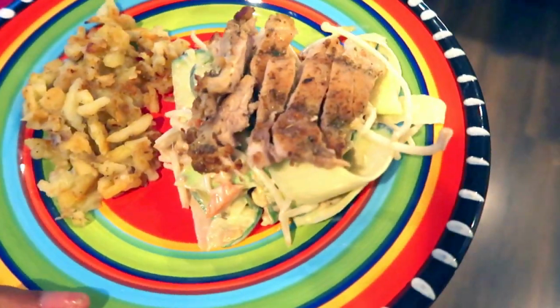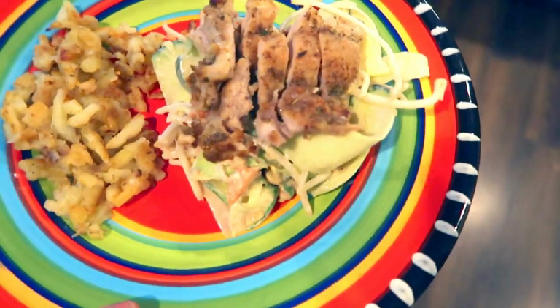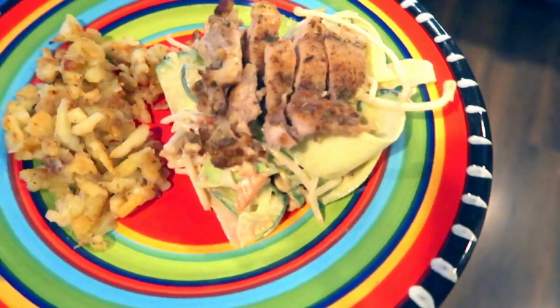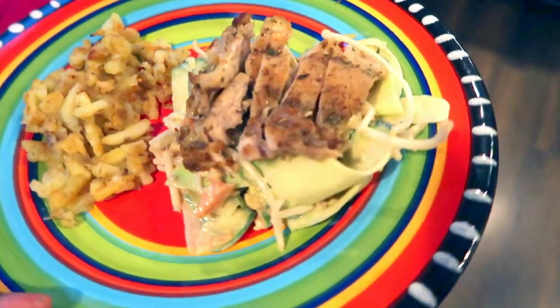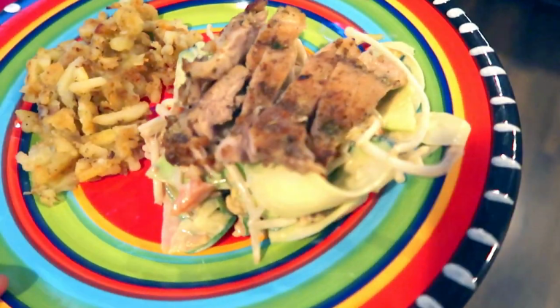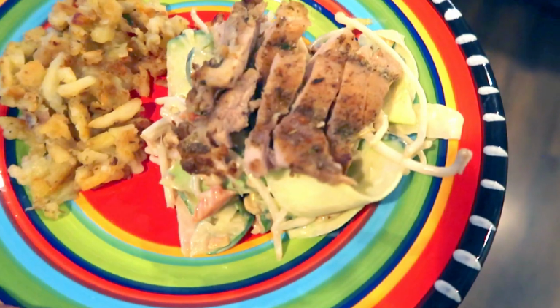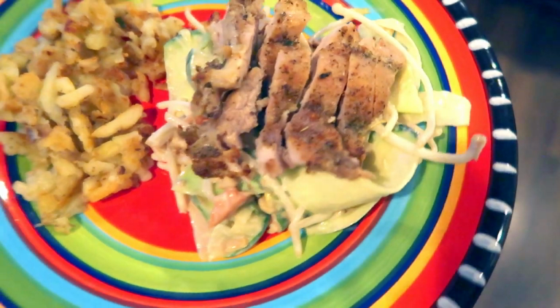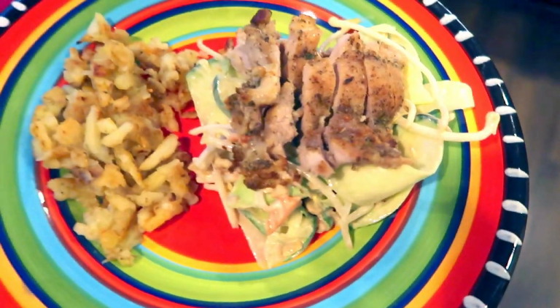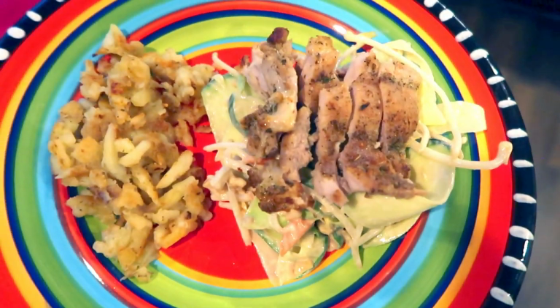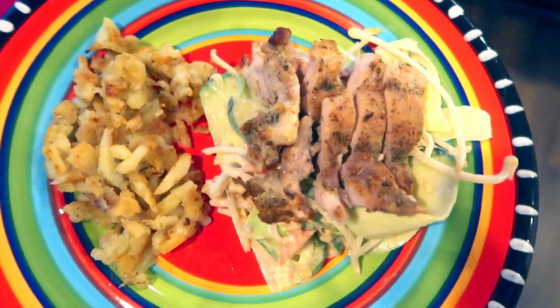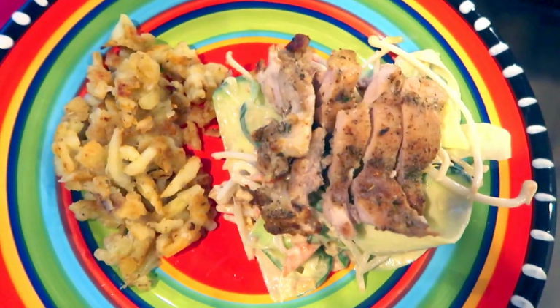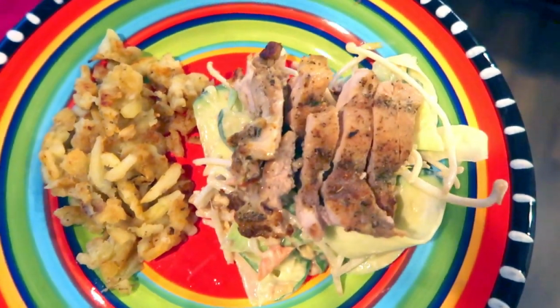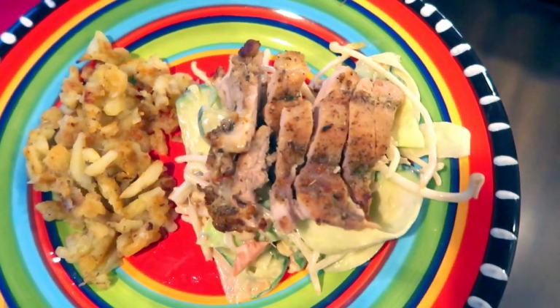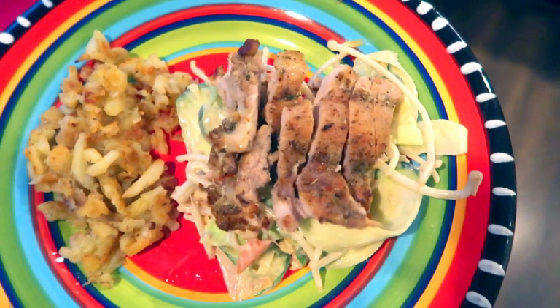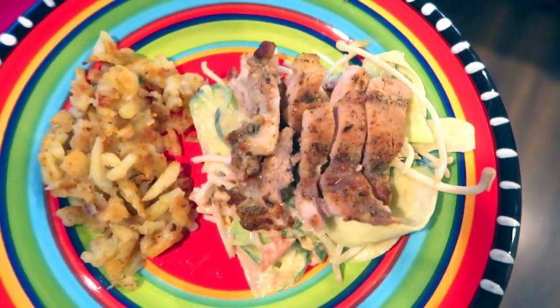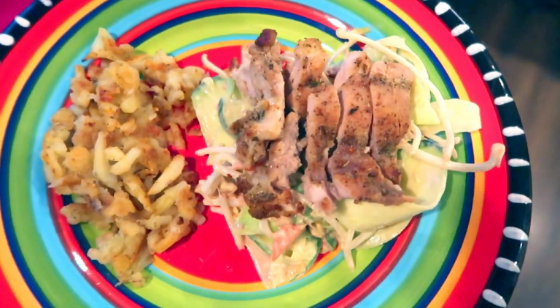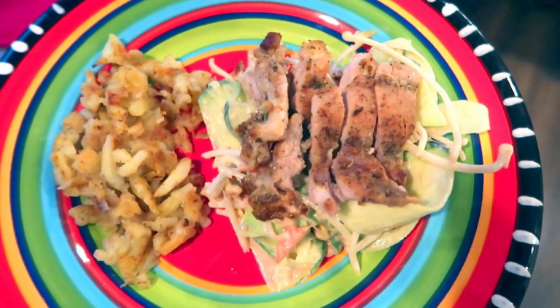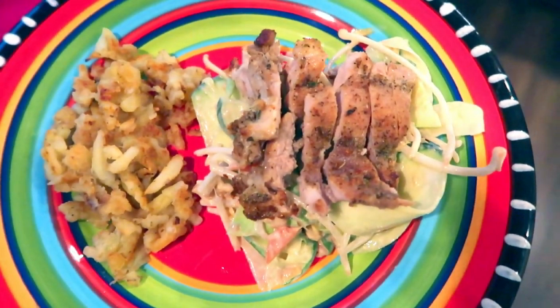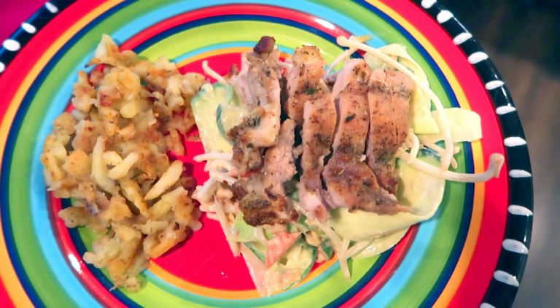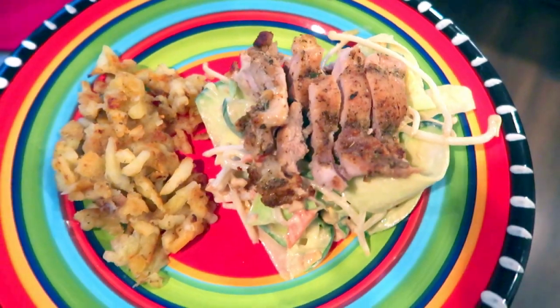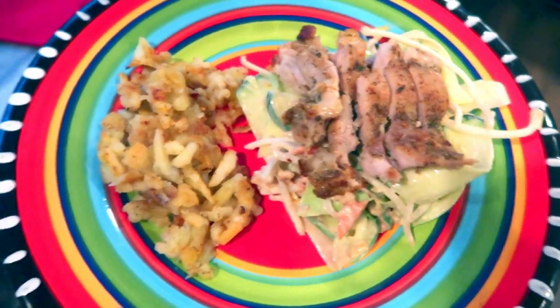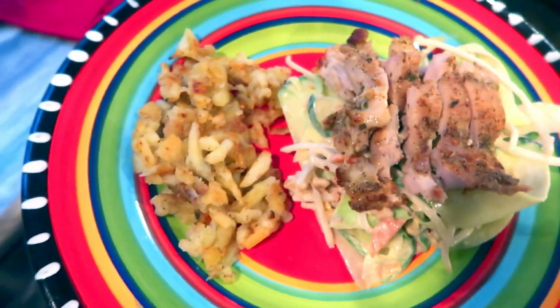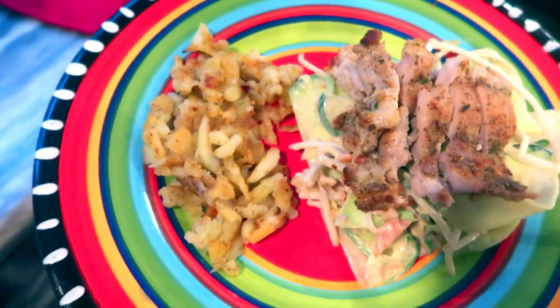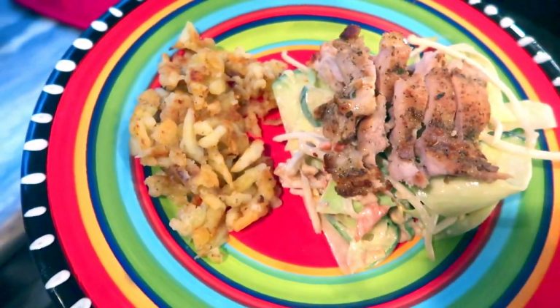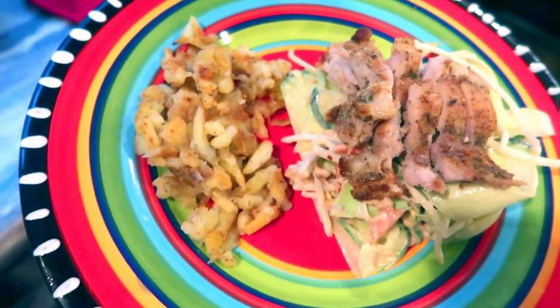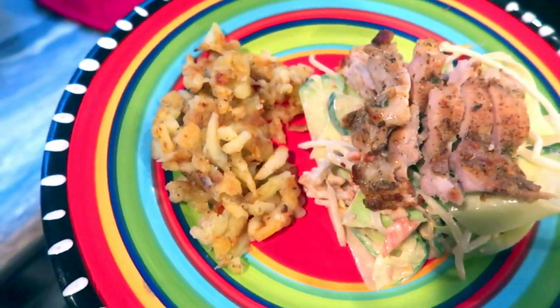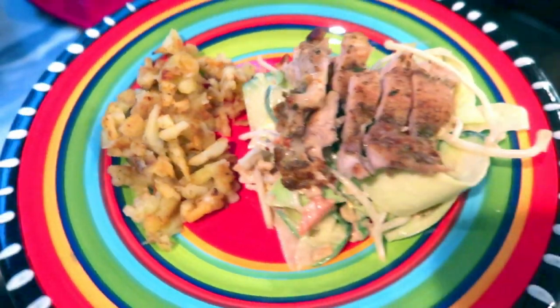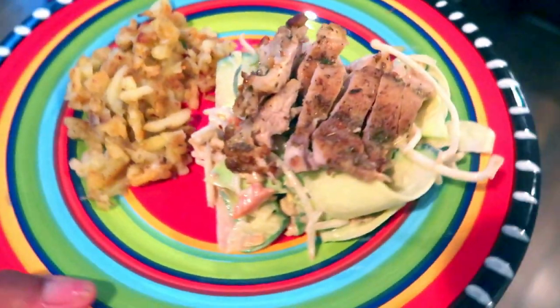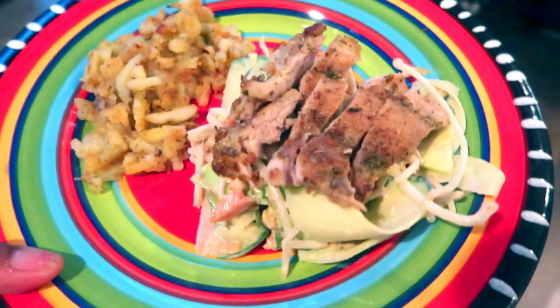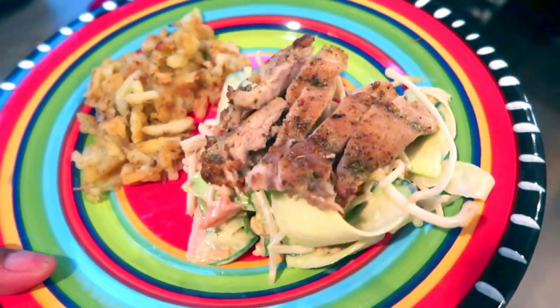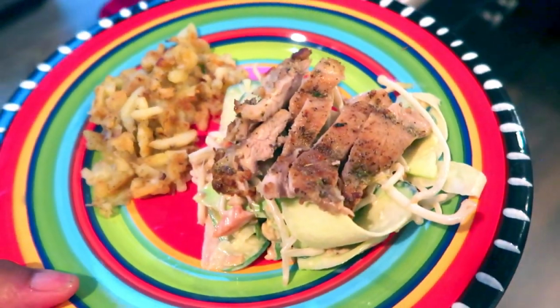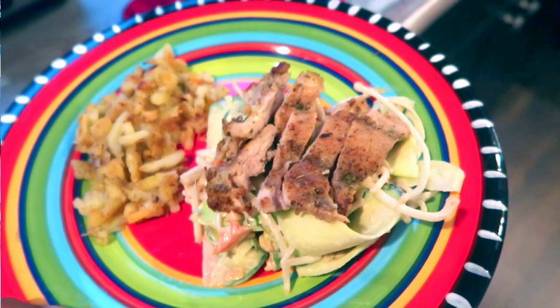Here is my salad — I've got the salad there with the chicken thigh on top. I just cooked it on the stovetop with salt, pepper, garlic powder, and onion, and then that is a side of hash brown. So this is my quick little easy dinner.